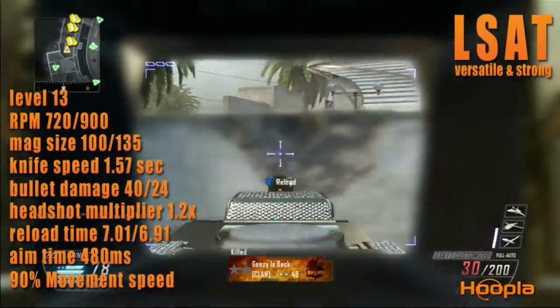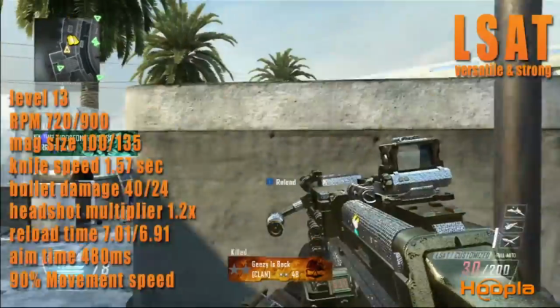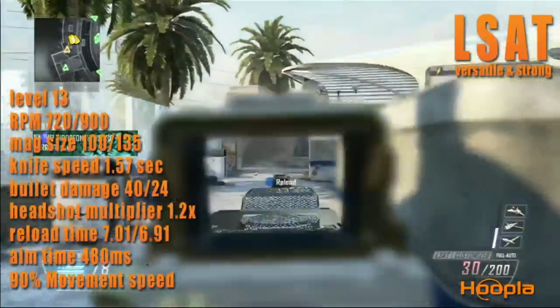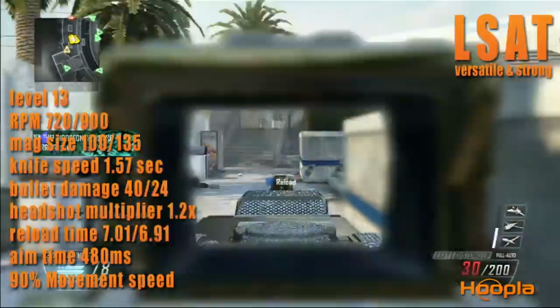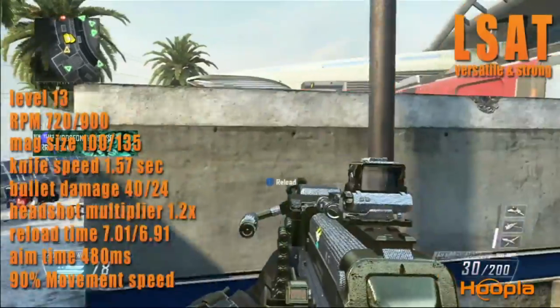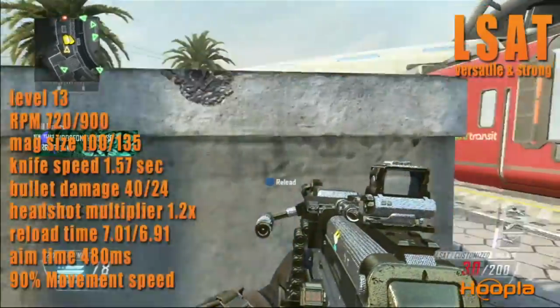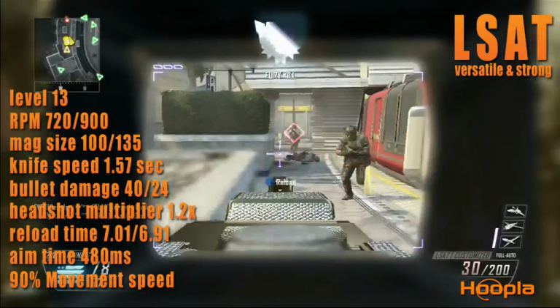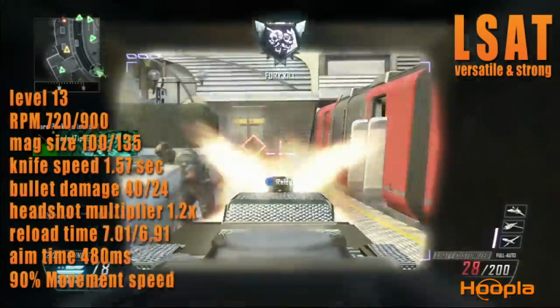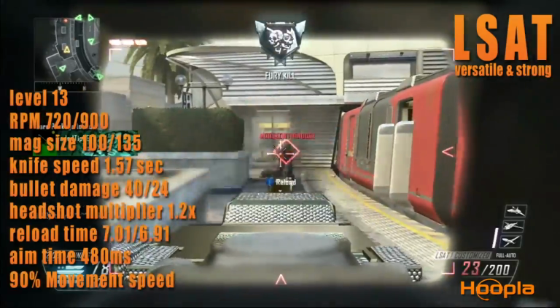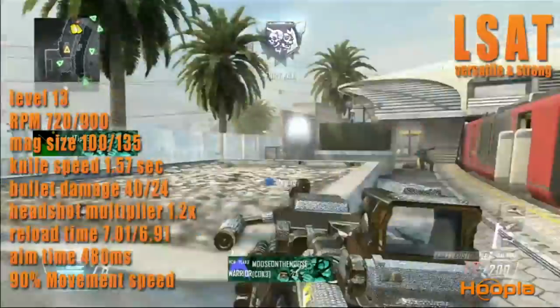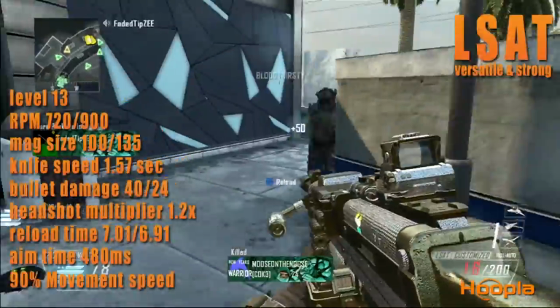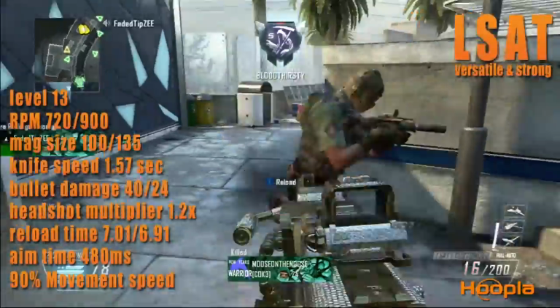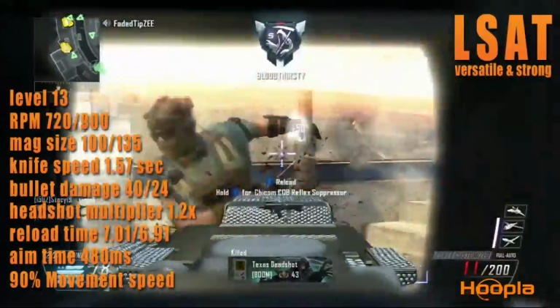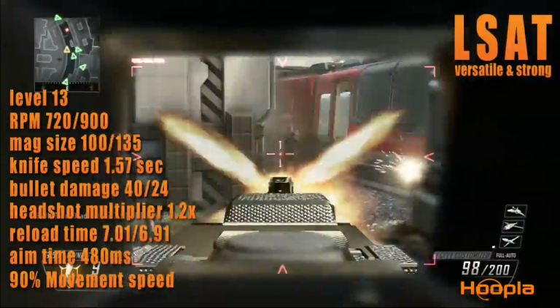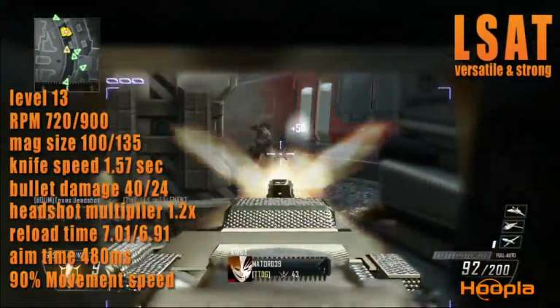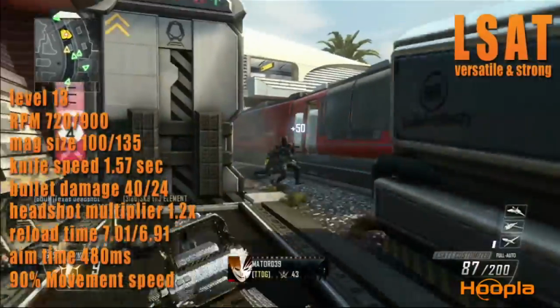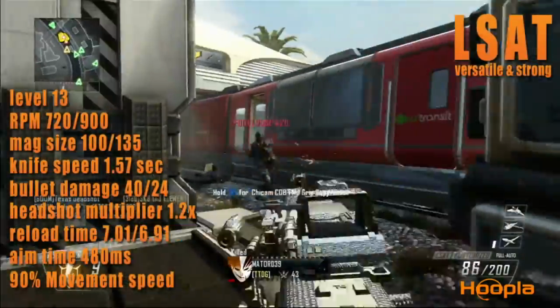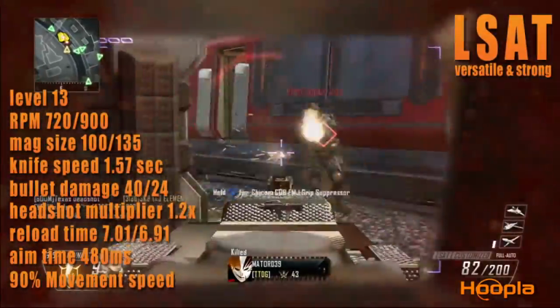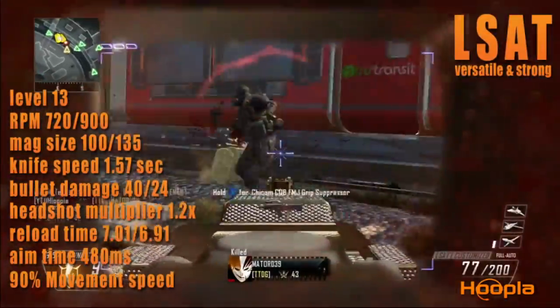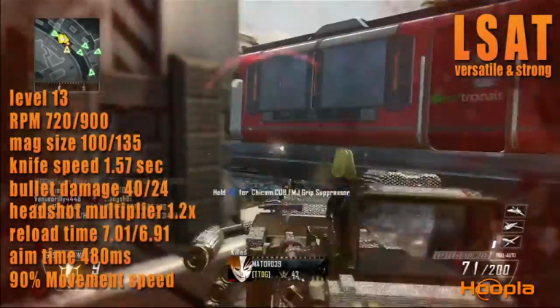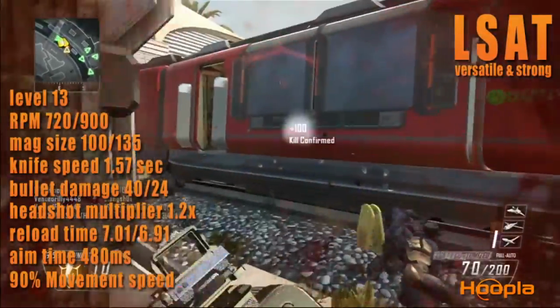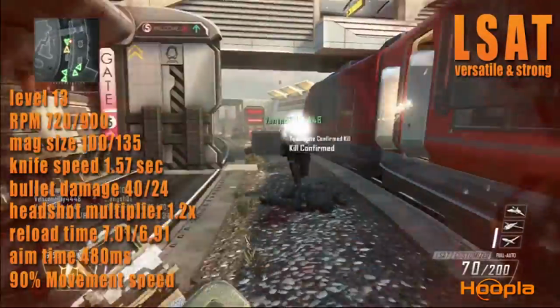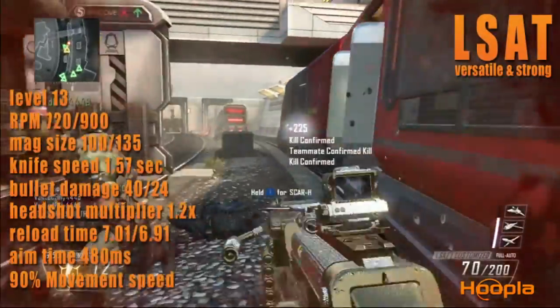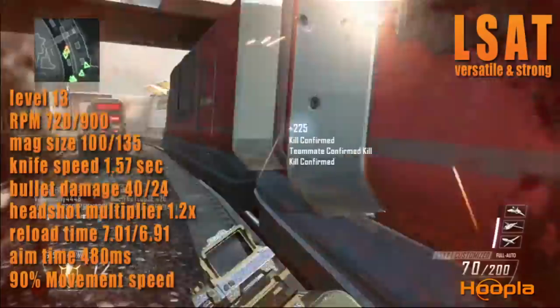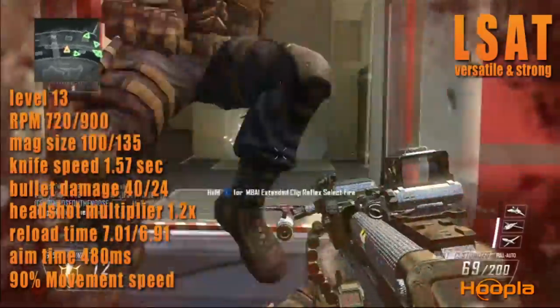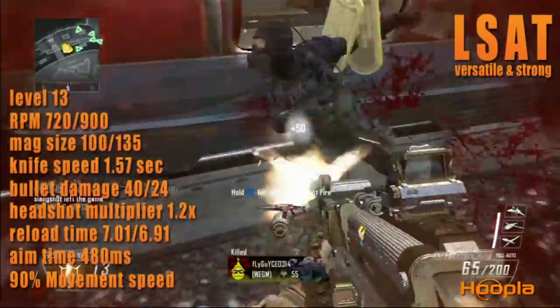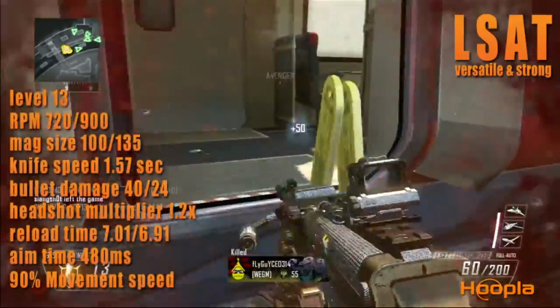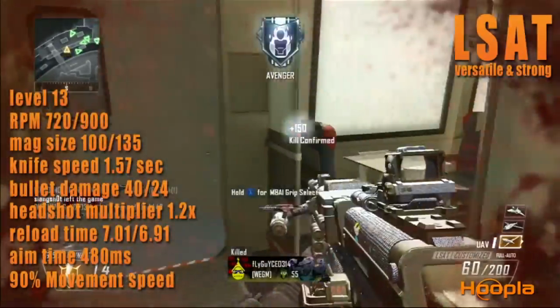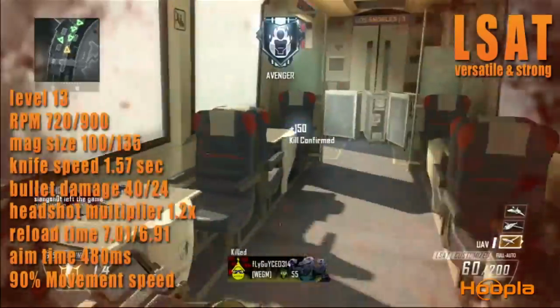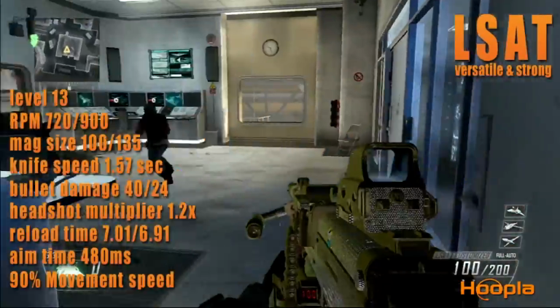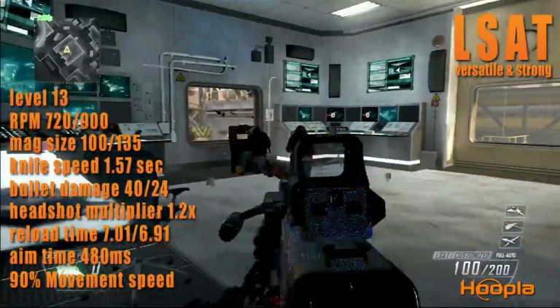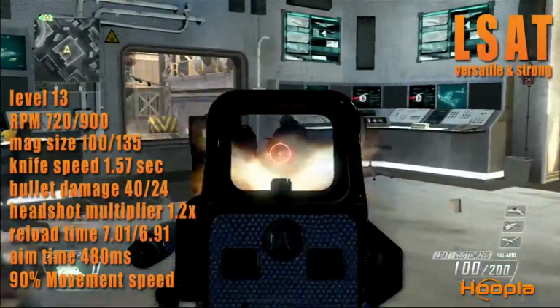The worst thing about the LSAT though is its knife speed. If you're a knife user, you're going to want to stay away from this. The Hammer is at 1.5 seconds, the QBB LSW and the Mach 48 are at 1.52 seconds, and the LSAT is at 1.57 seconds.